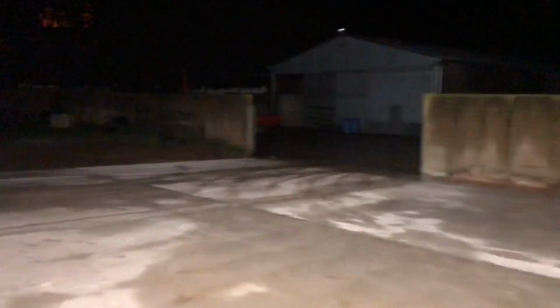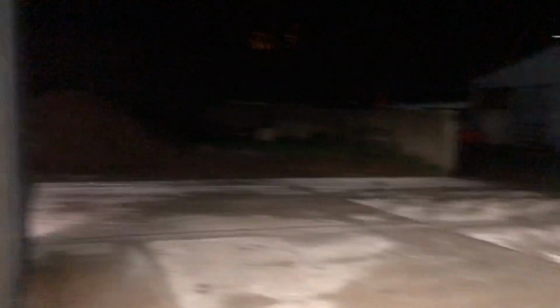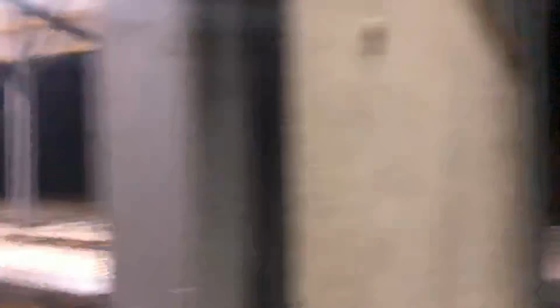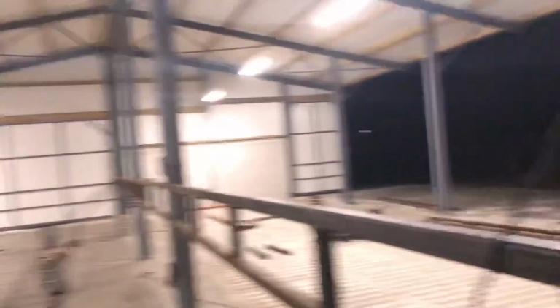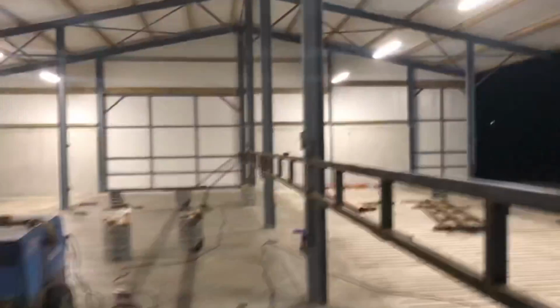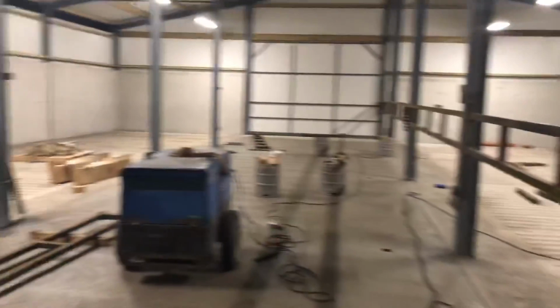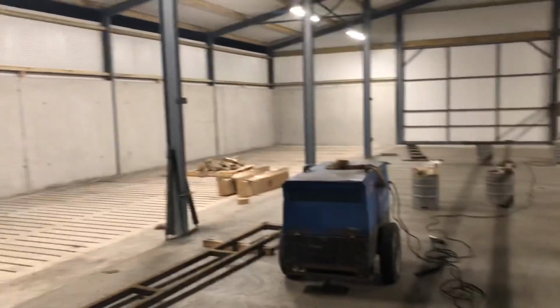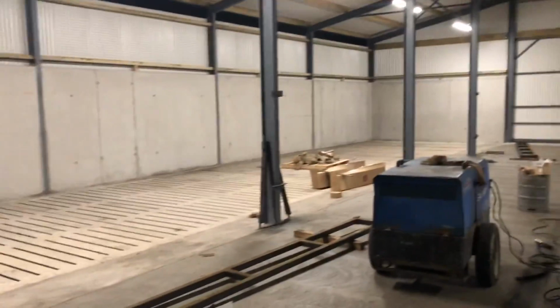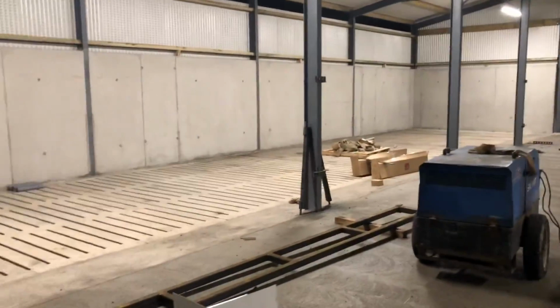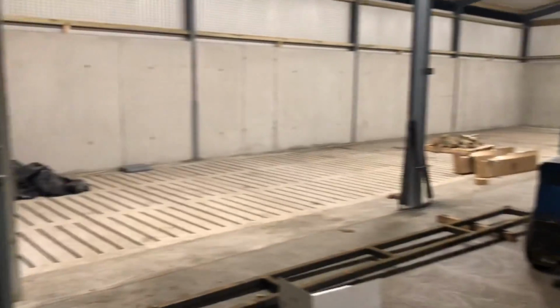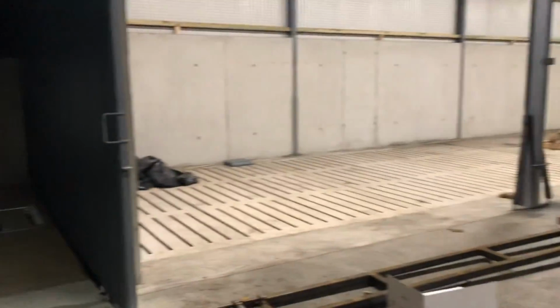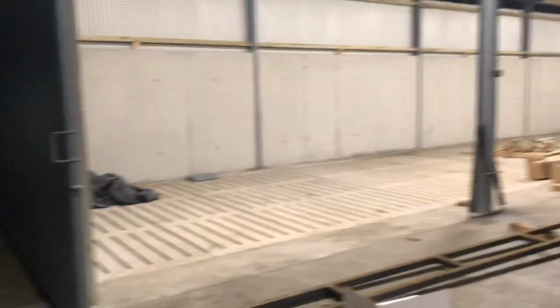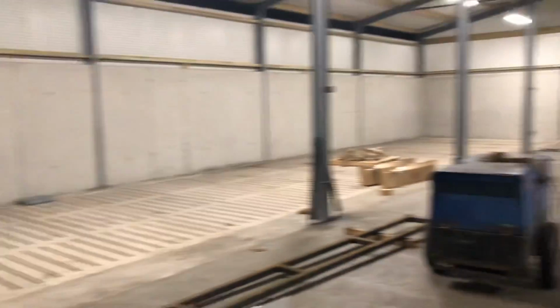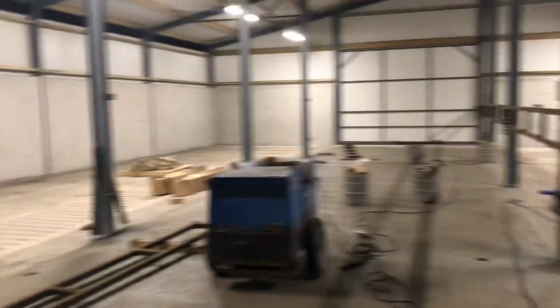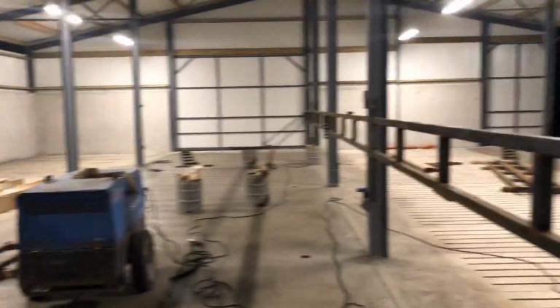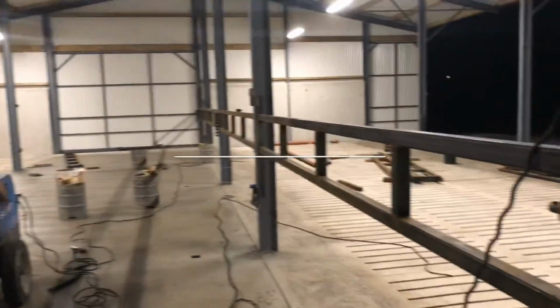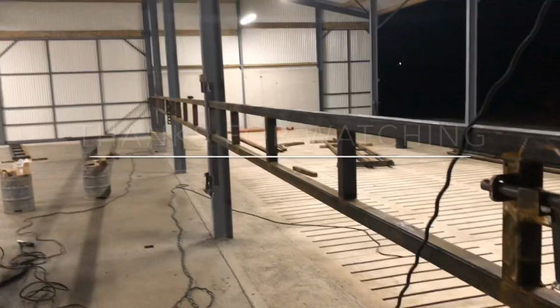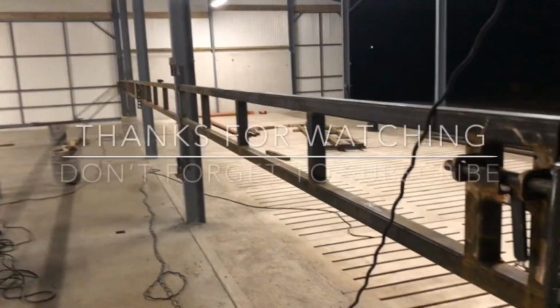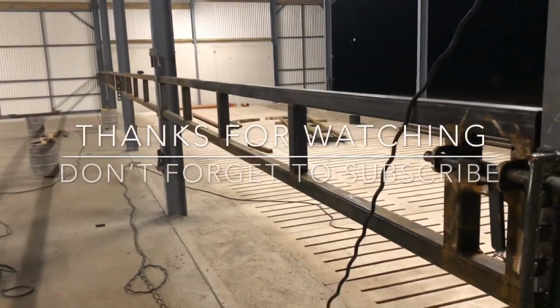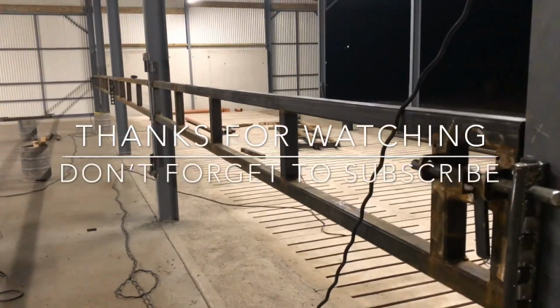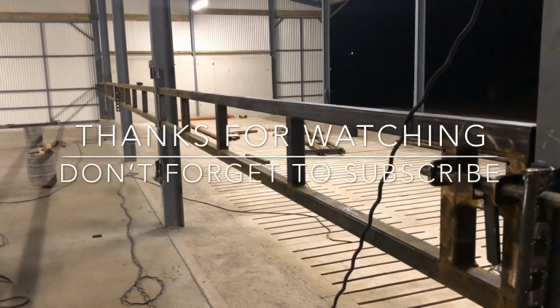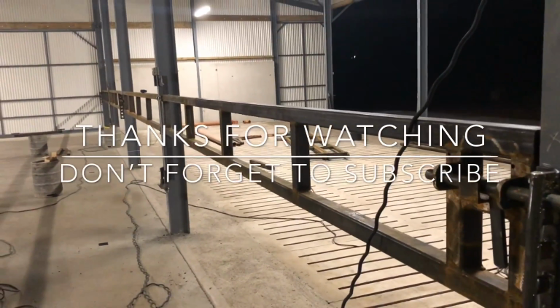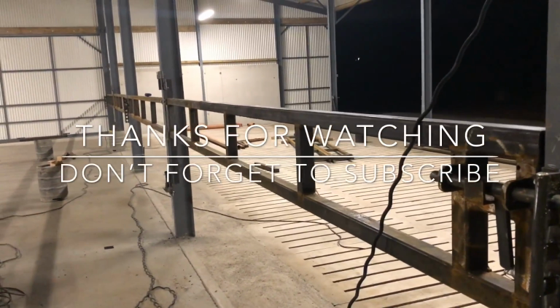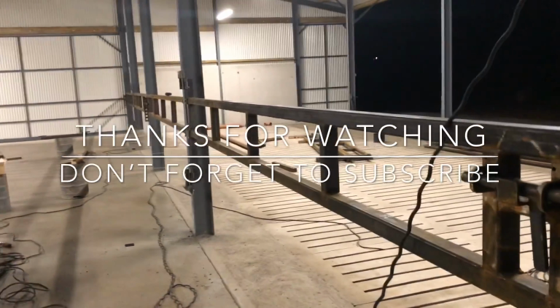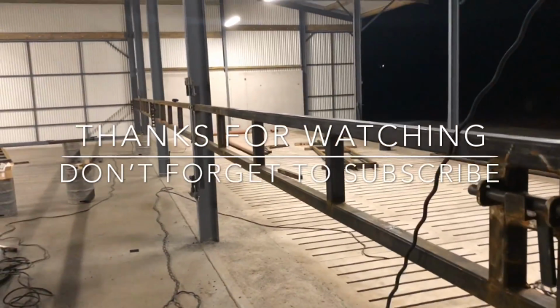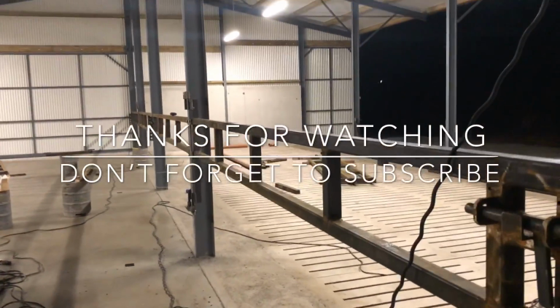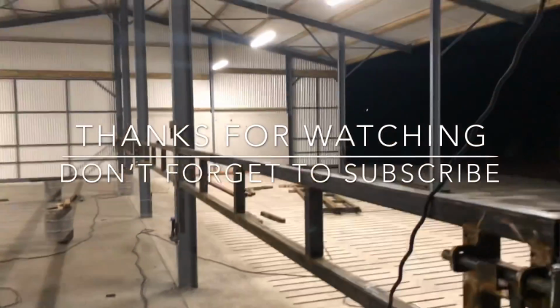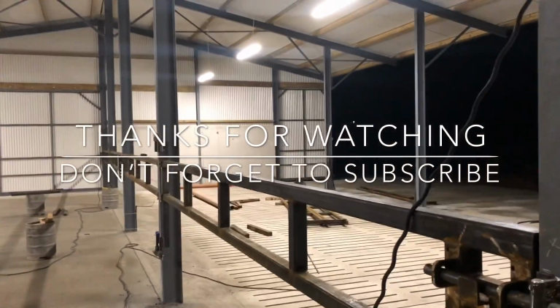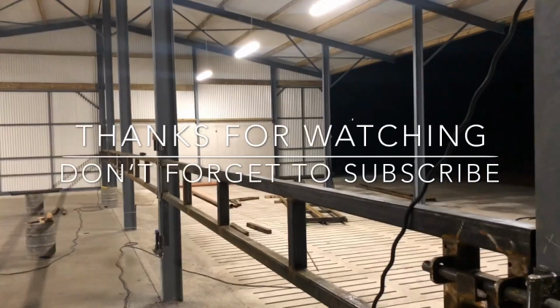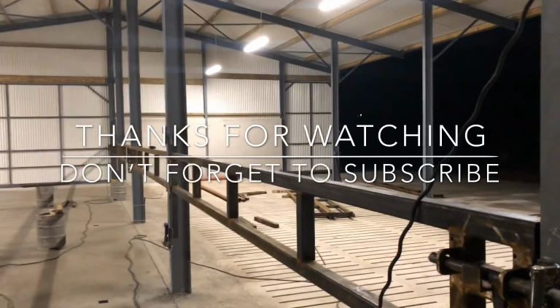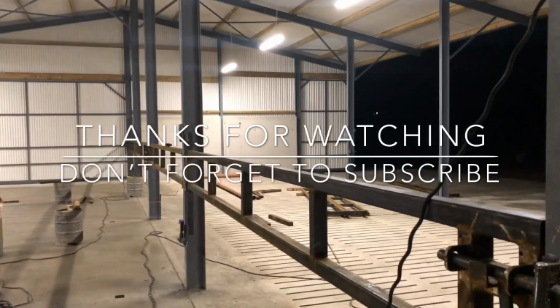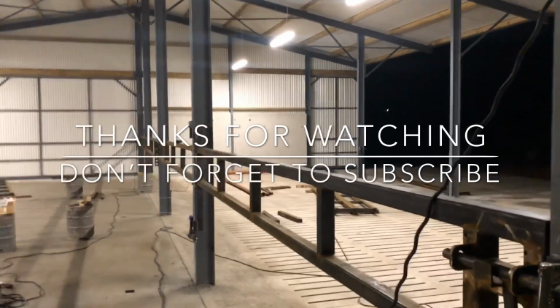I hope you enjoyed this — it's probably a little bit longer of an update than usual. We'll be back for more updates once we get a little bit further on, so thanks for watching and we'll see you in the next one.